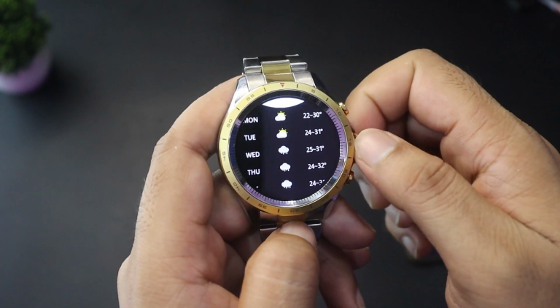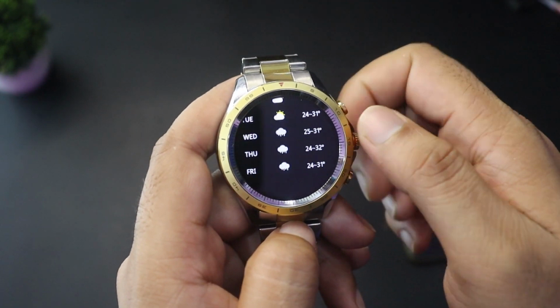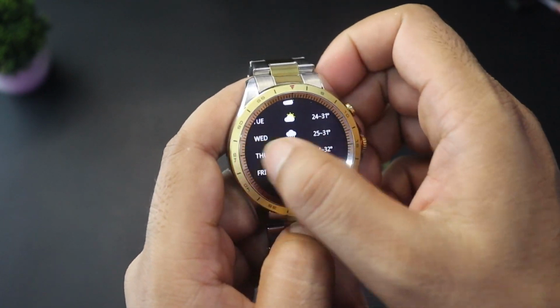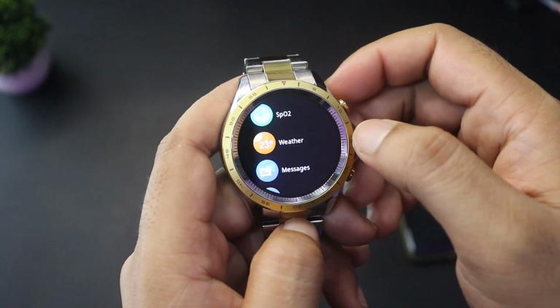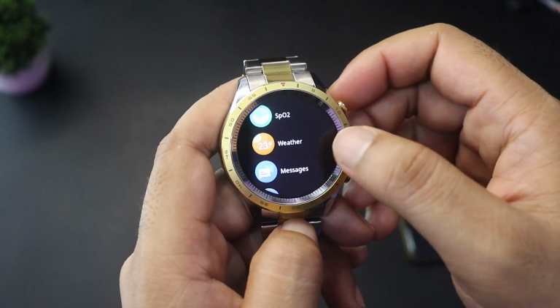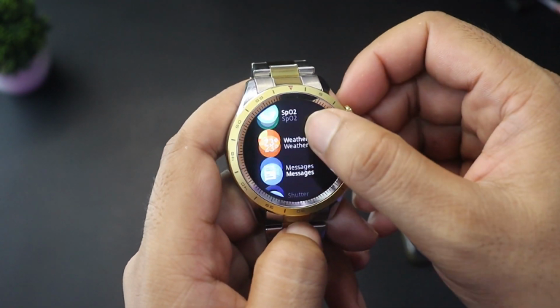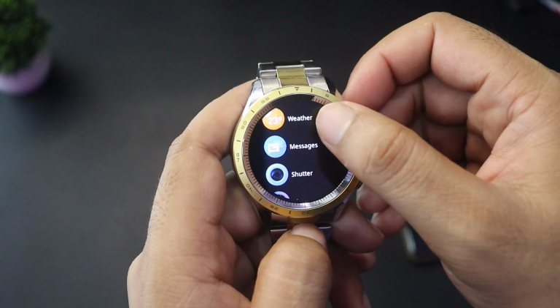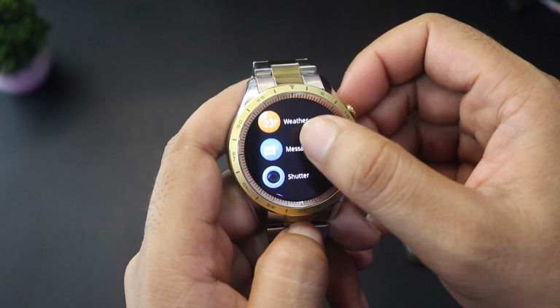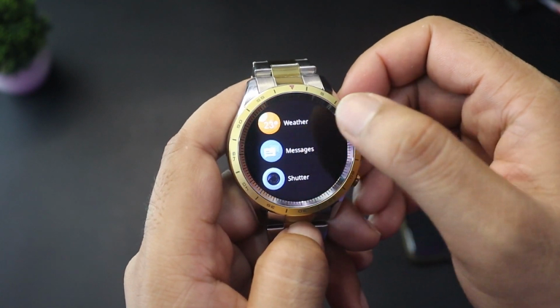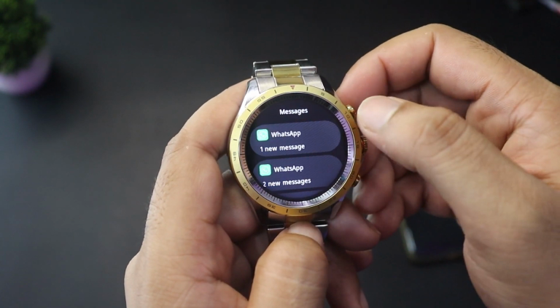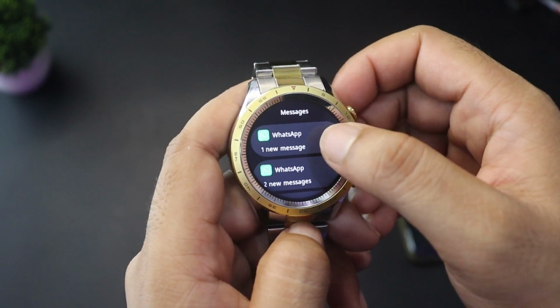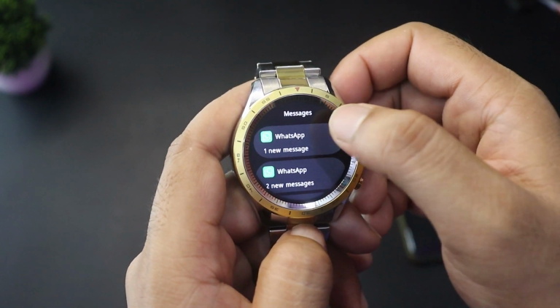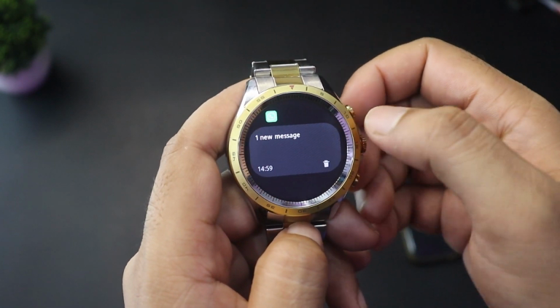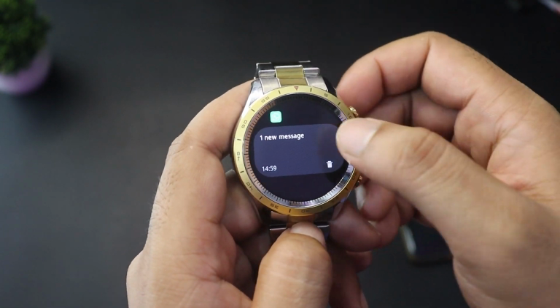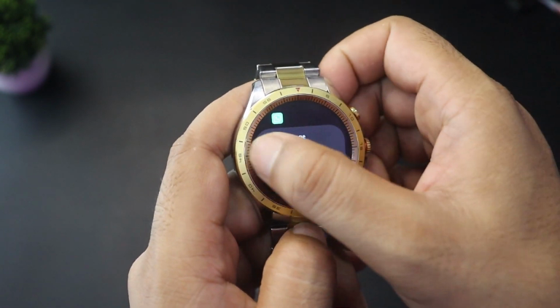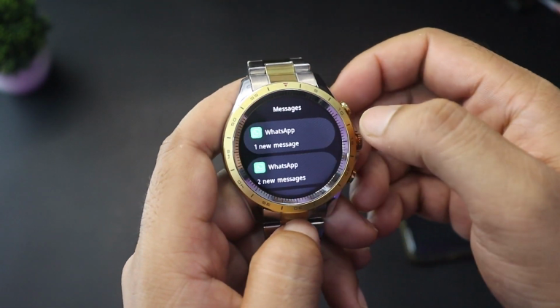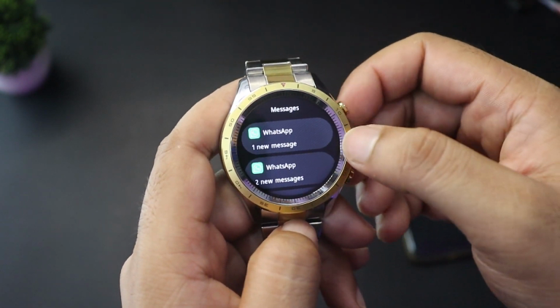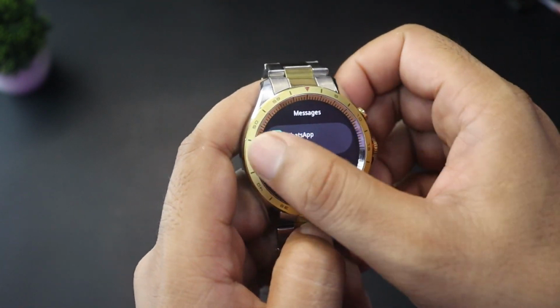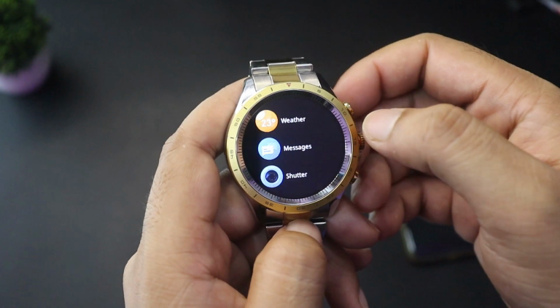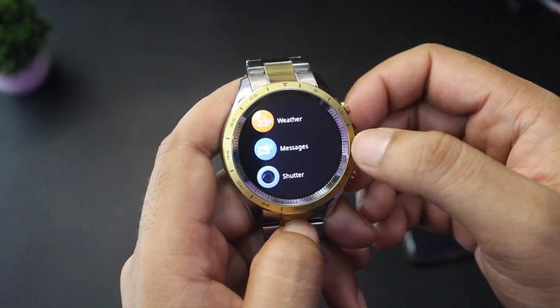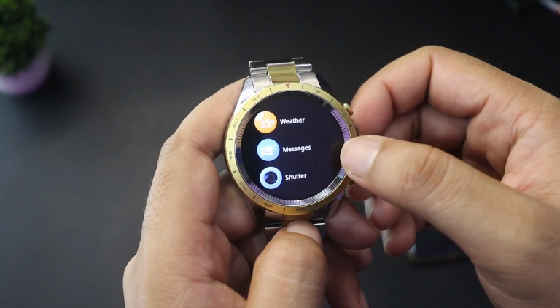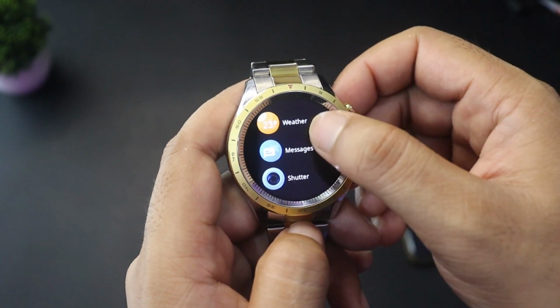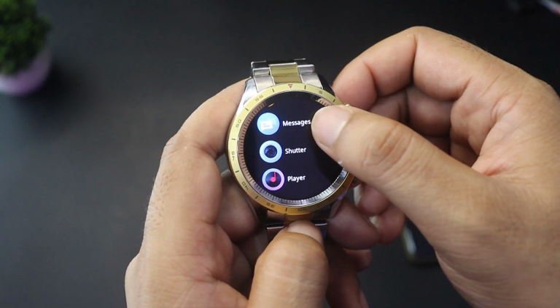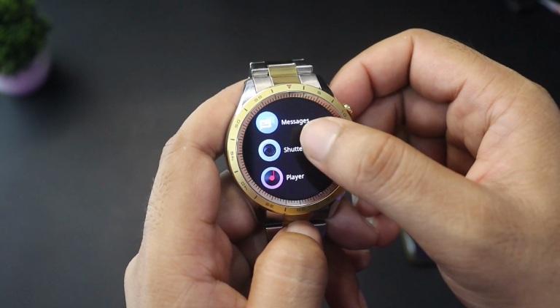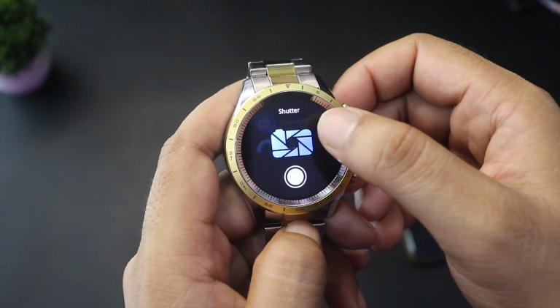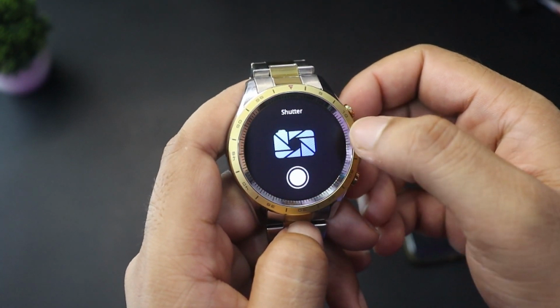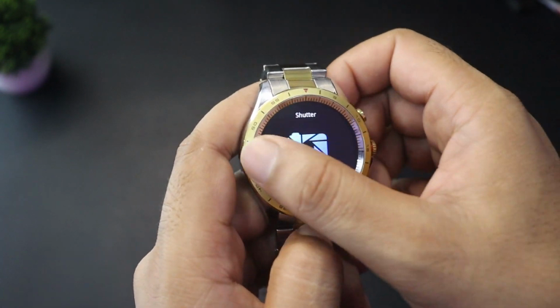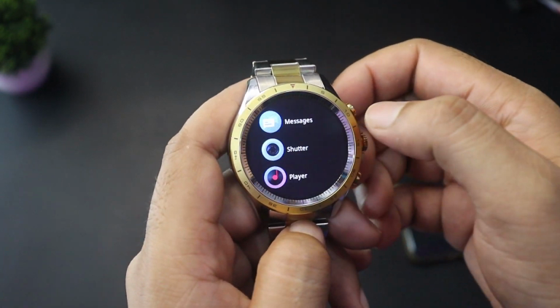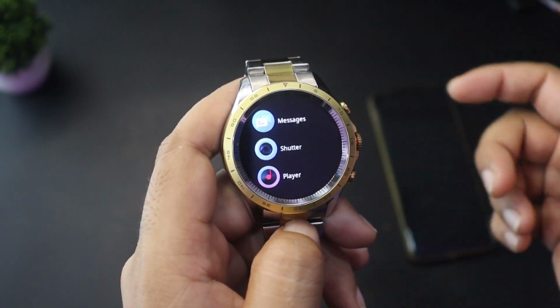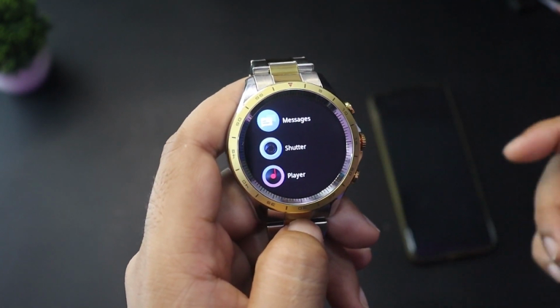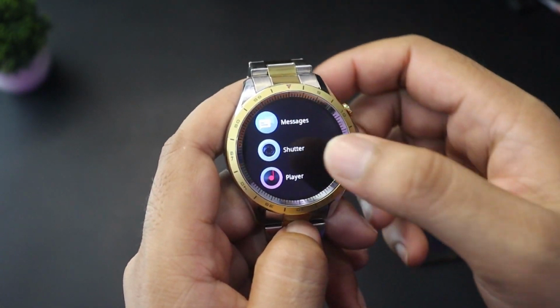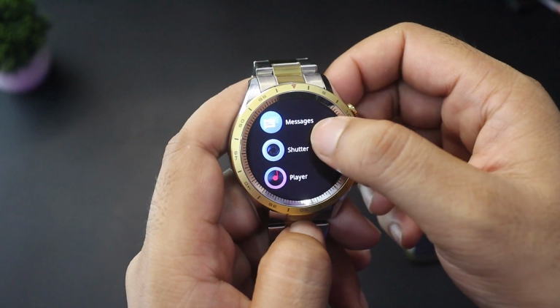You can see the weather for the next six days. In the messages section, you can read messages from WhatsApp and Facebook. The shutter option lets you remotely capture photos on your phone.